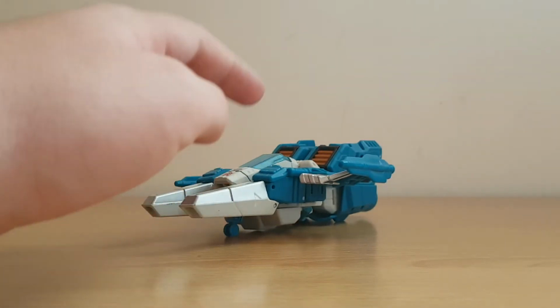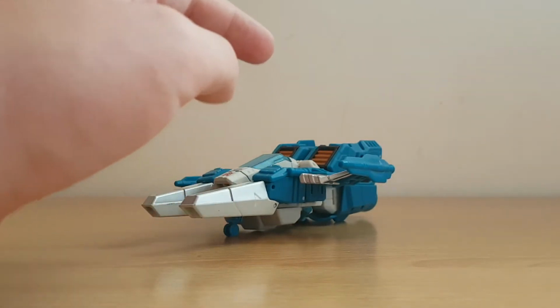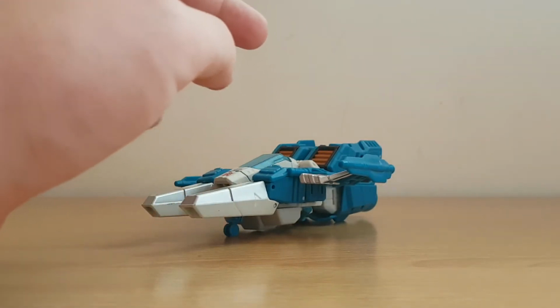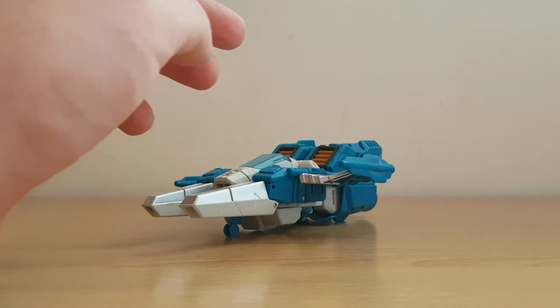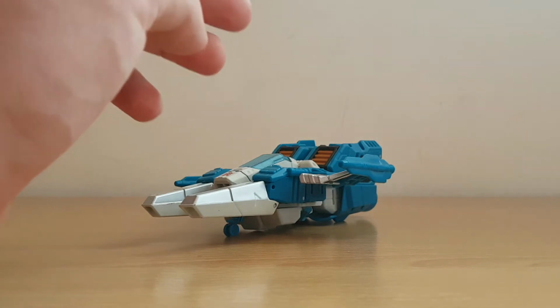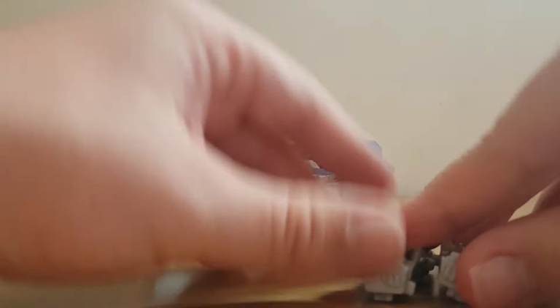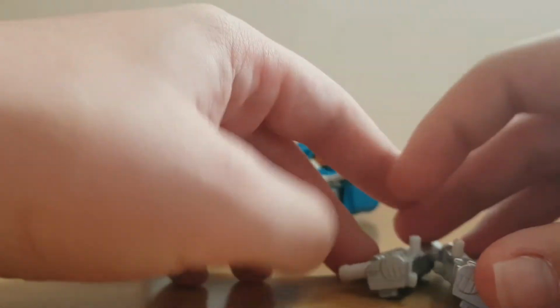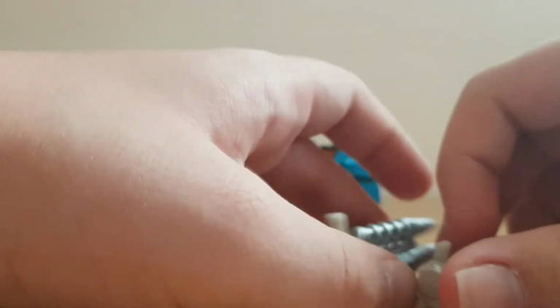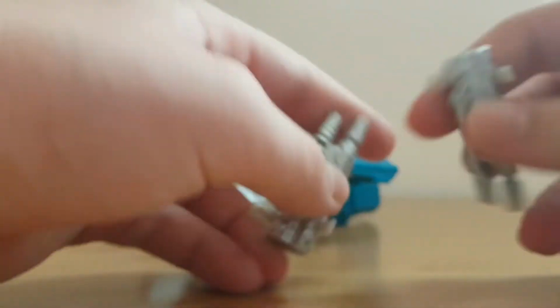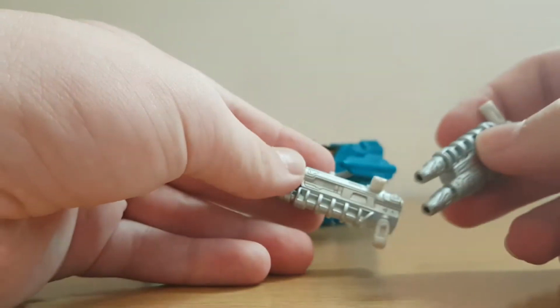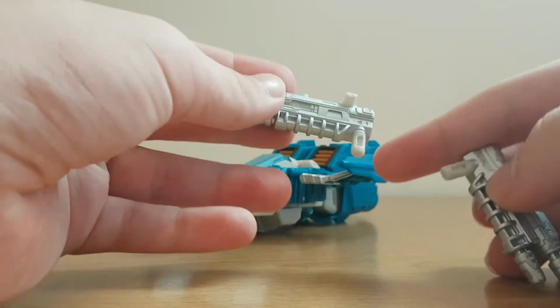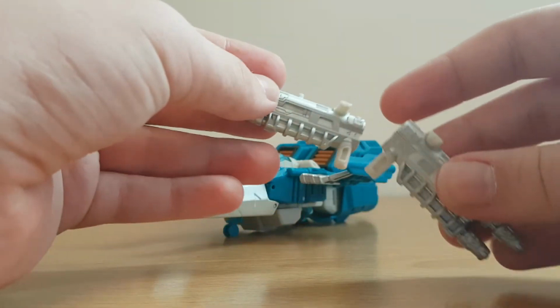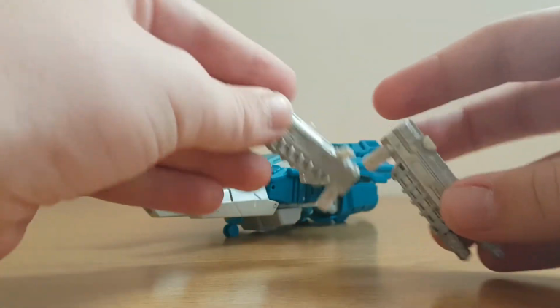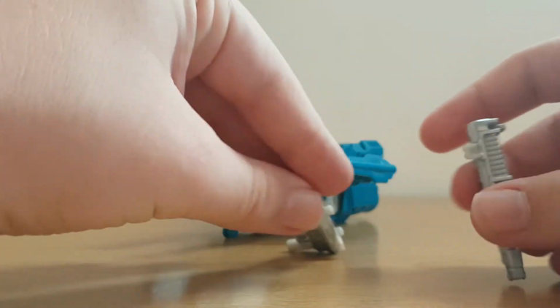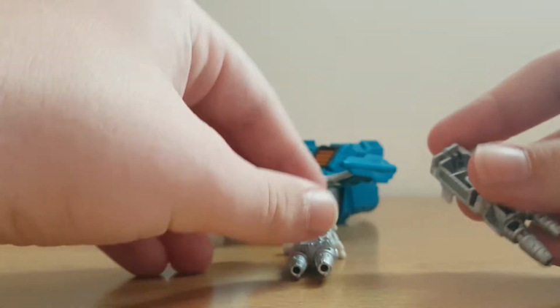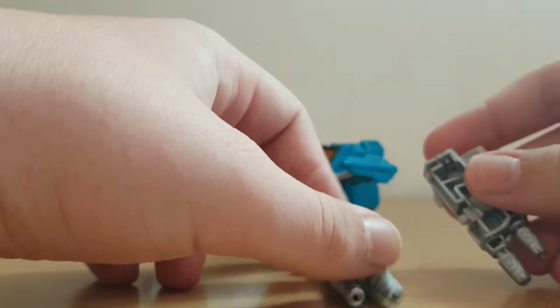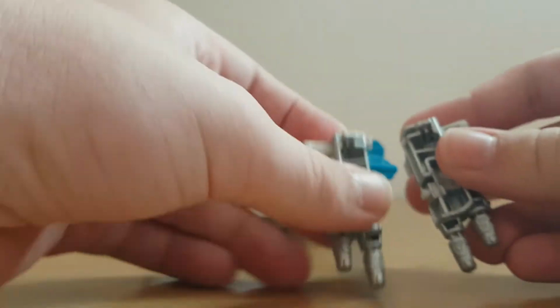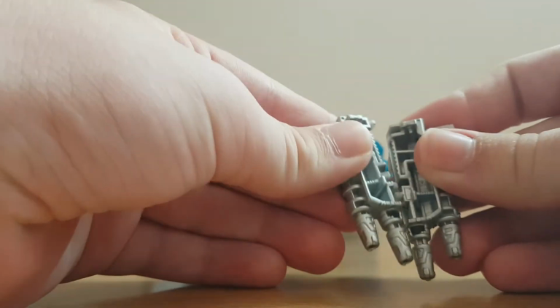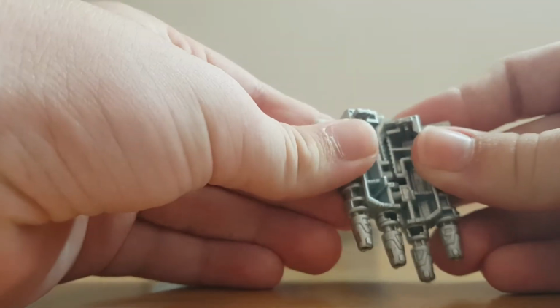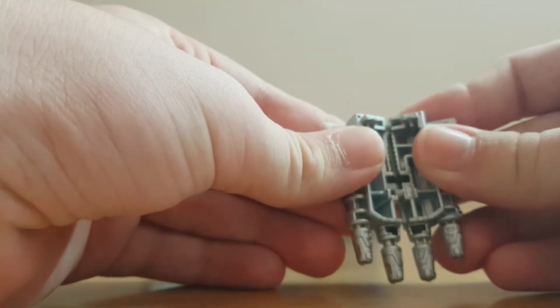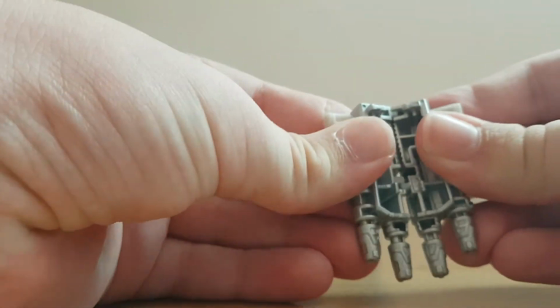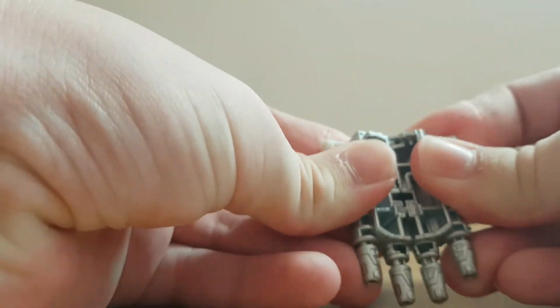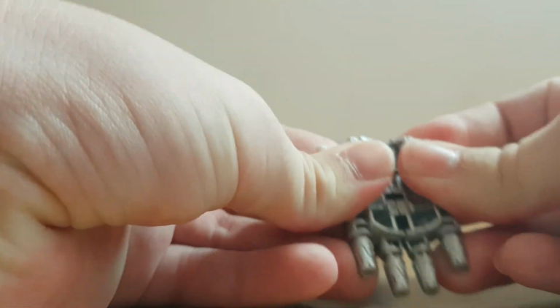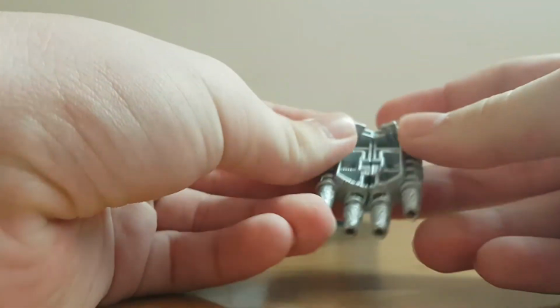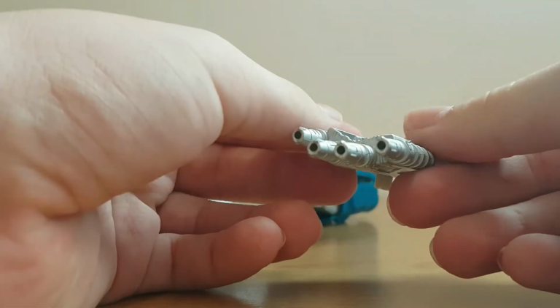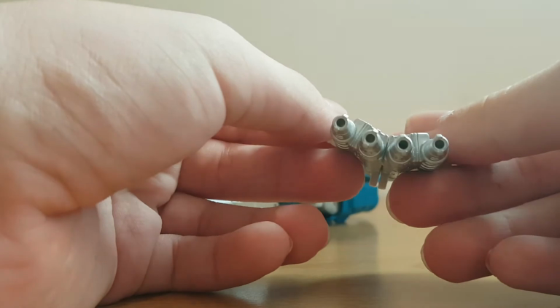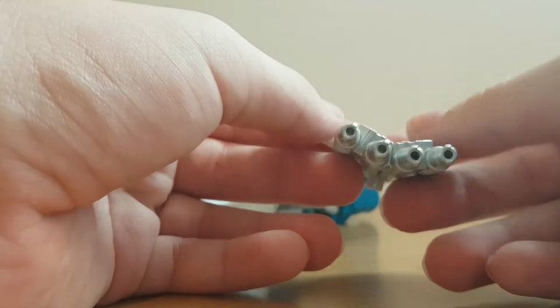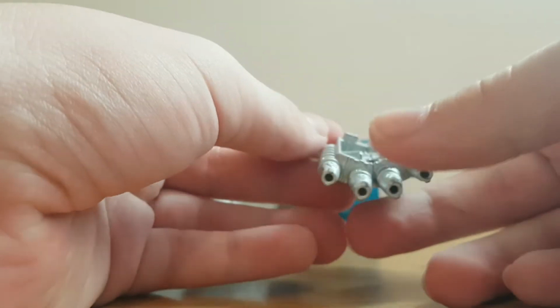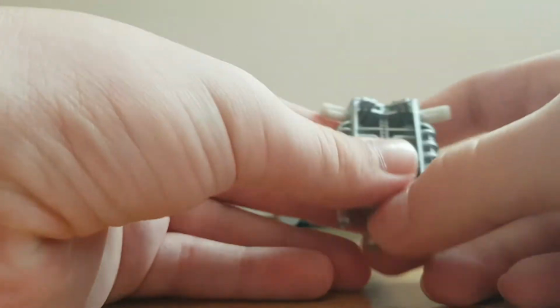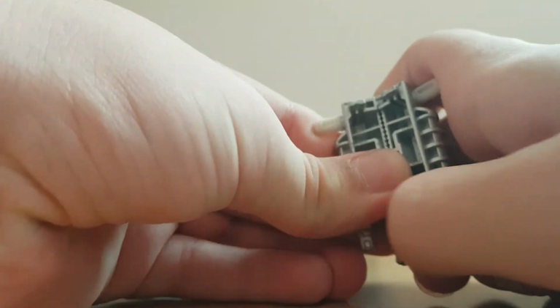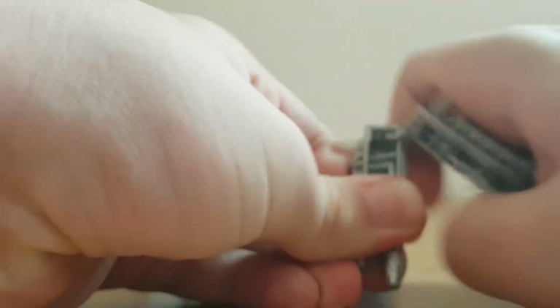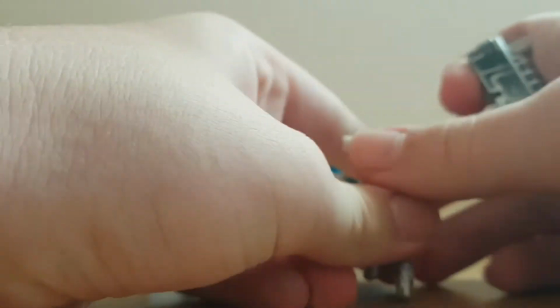We have to introduce this guy's accessories. Here we have these two guns, and they can actually combine to form this quadruple barrel gun — I'll show you what that's for later.